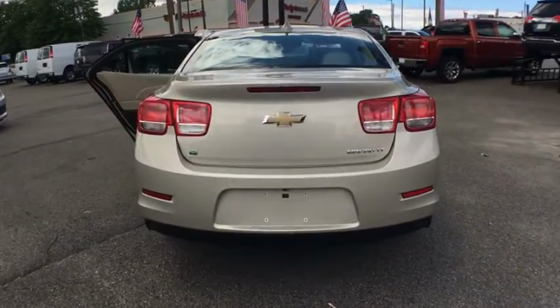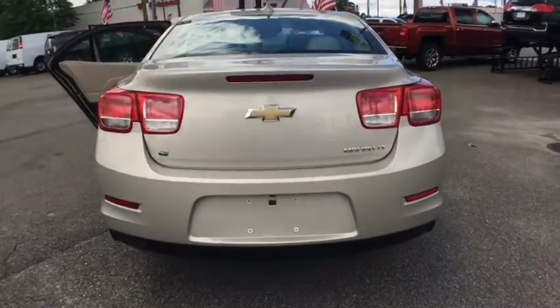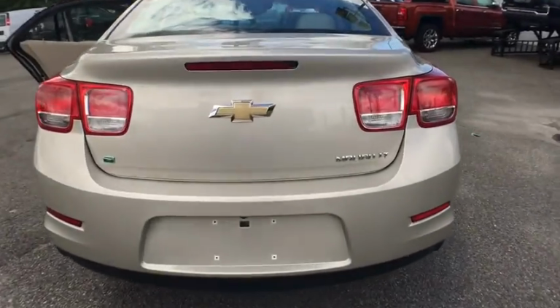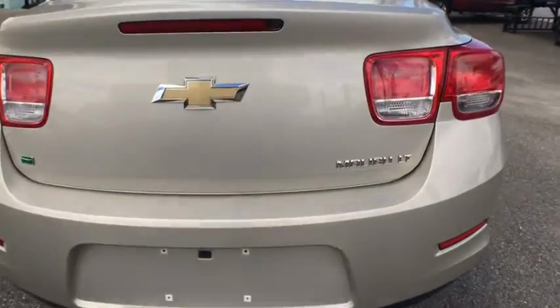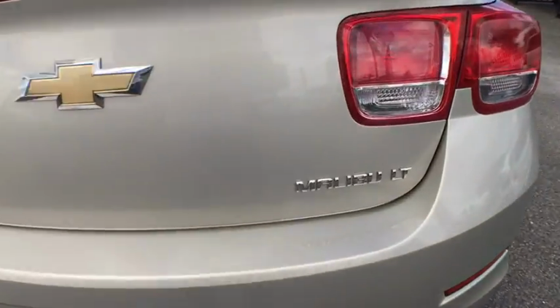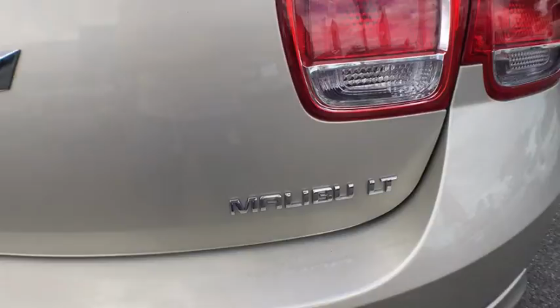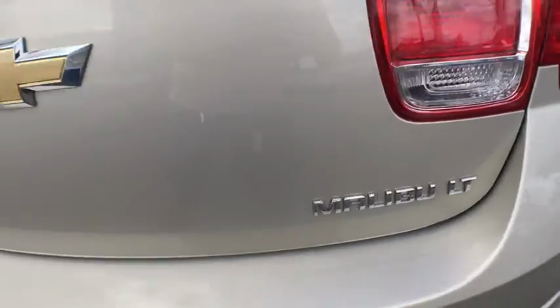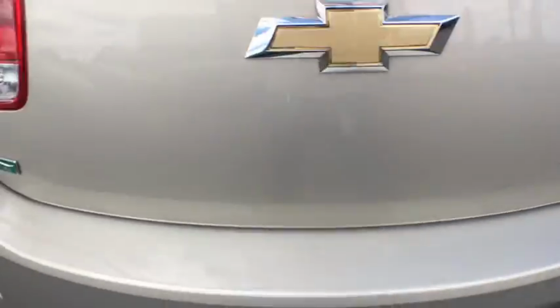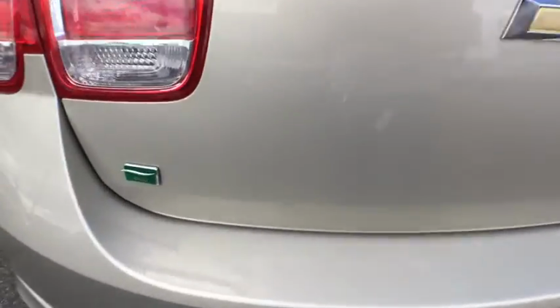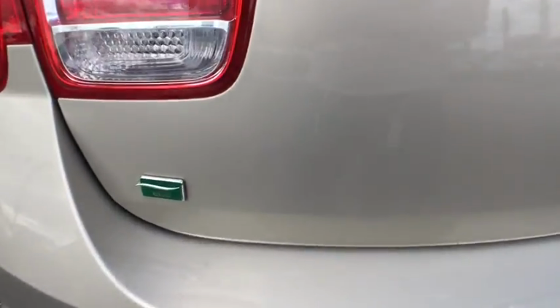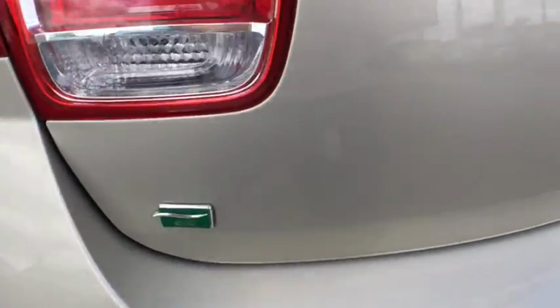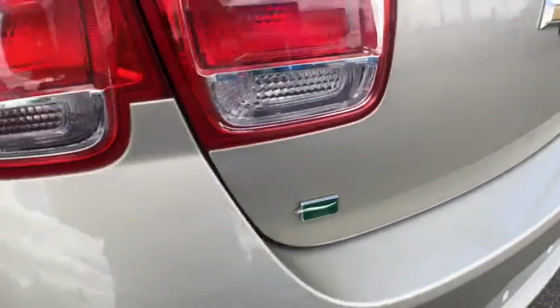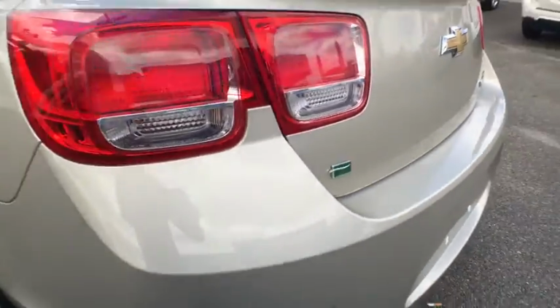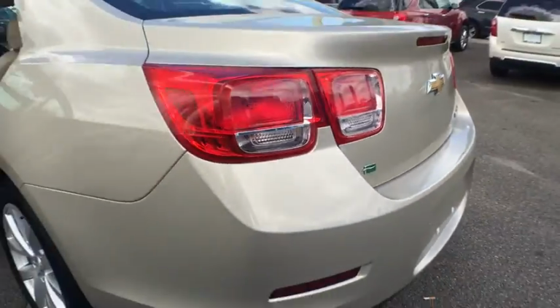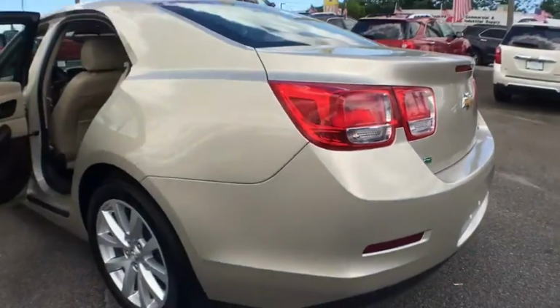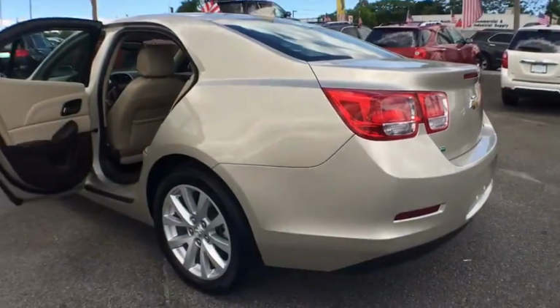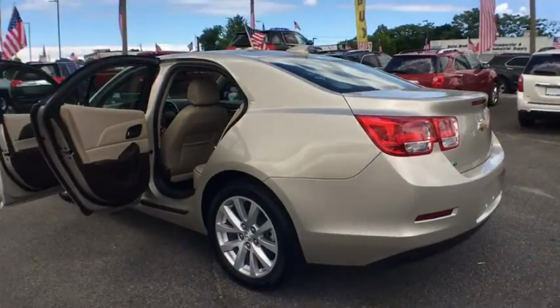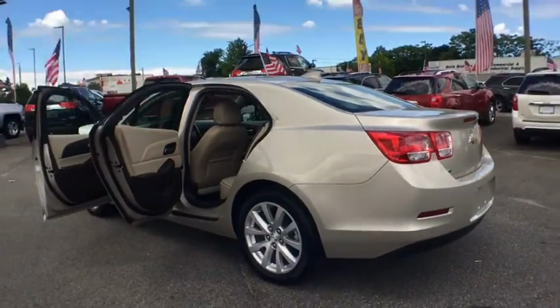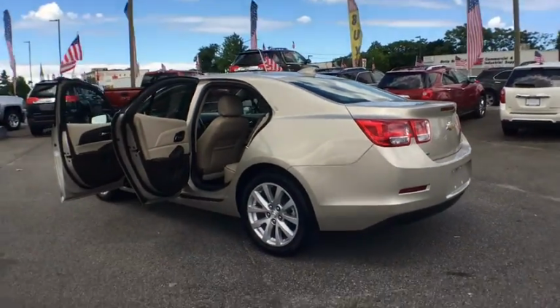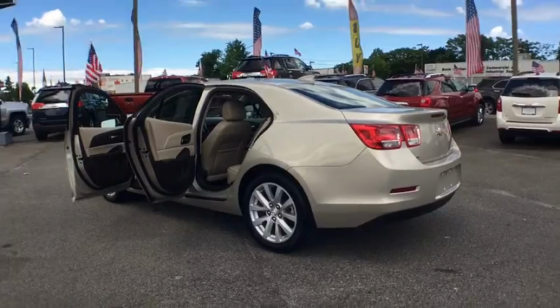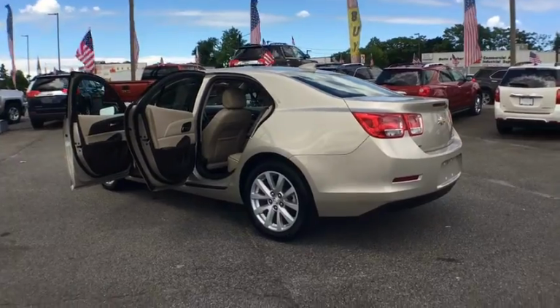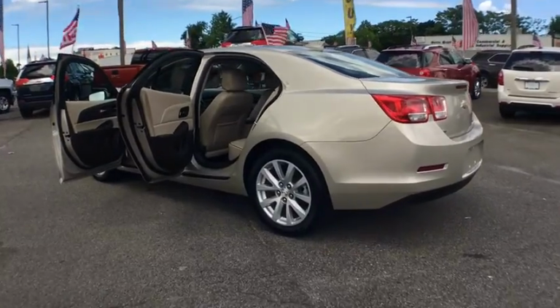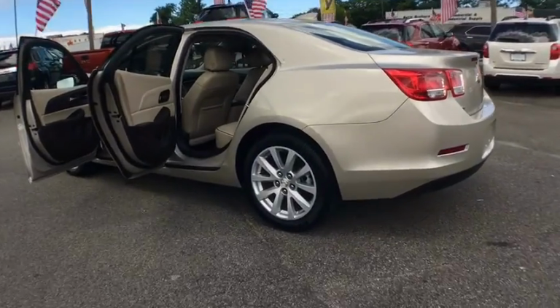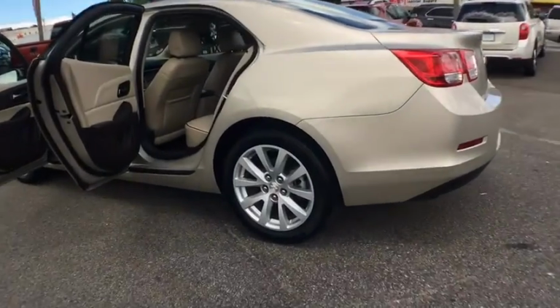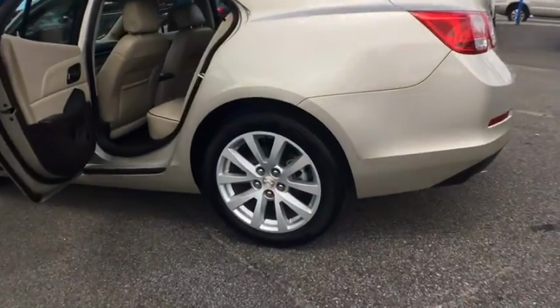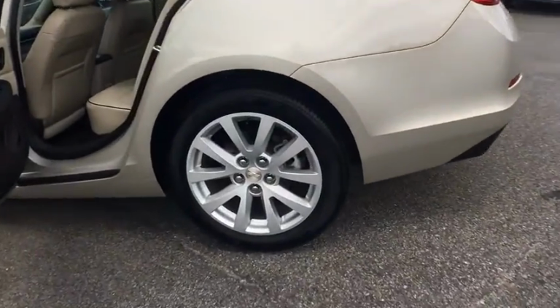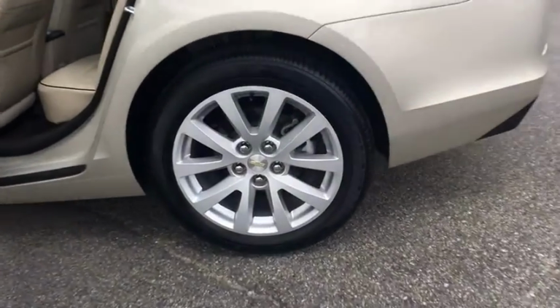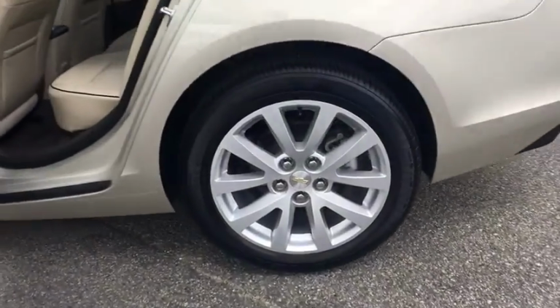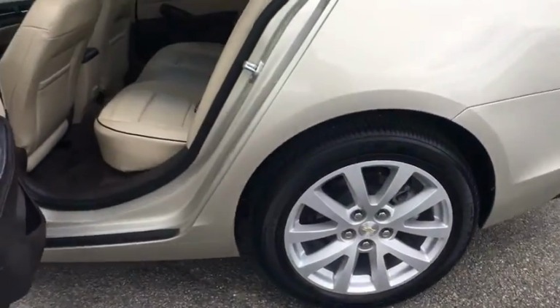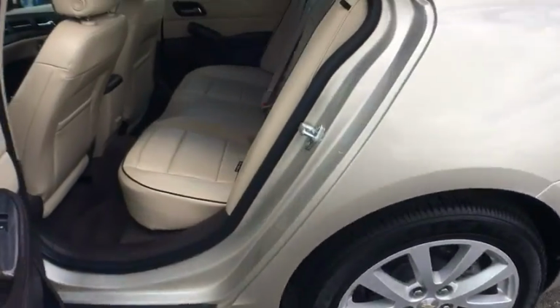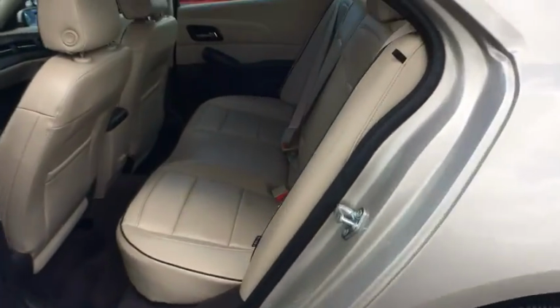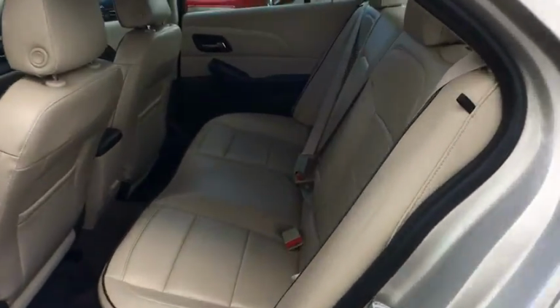Stability control, keyless entry, remote engine start, traction control, steering wheel audio controls, anti-lock braking system, Bluetooth, leather-wrapped steering wheel.